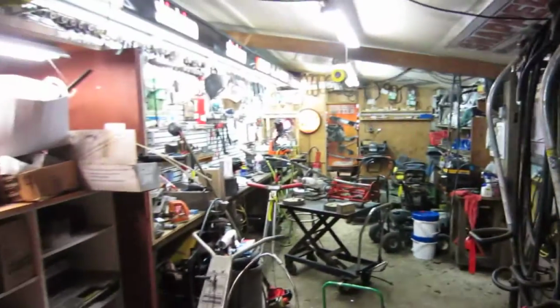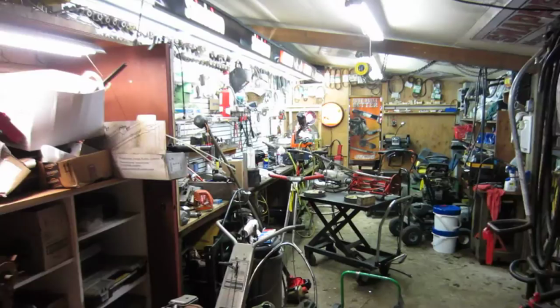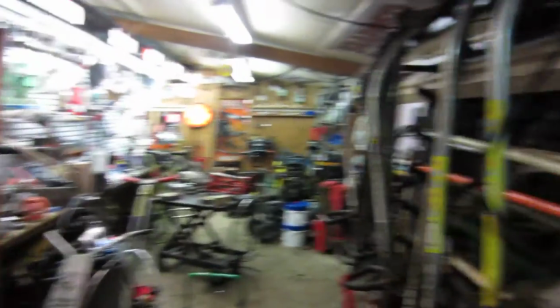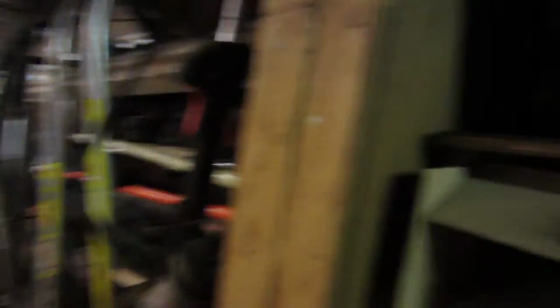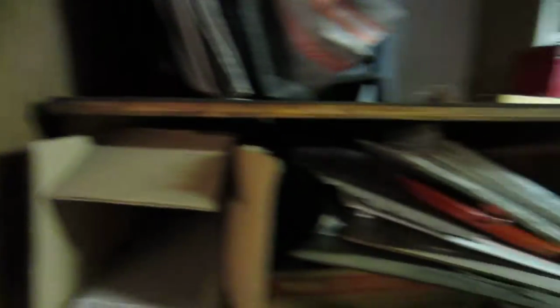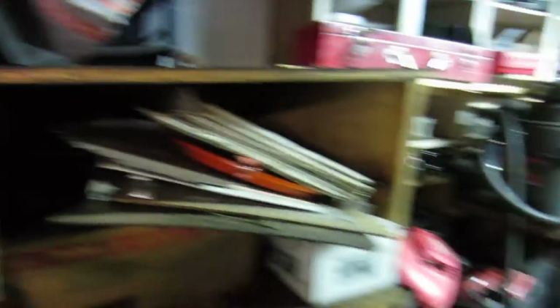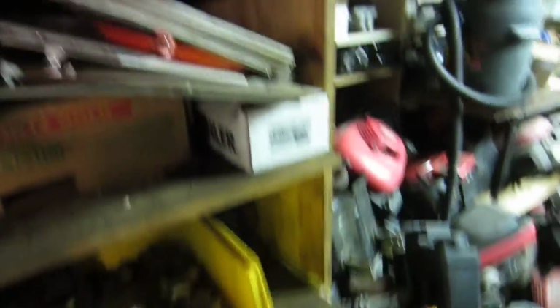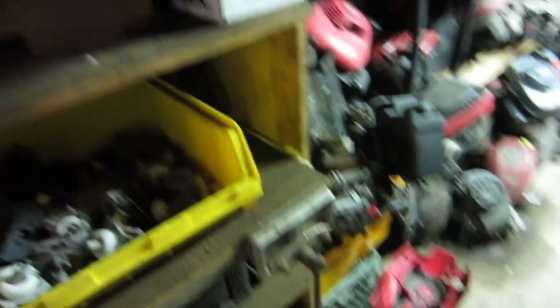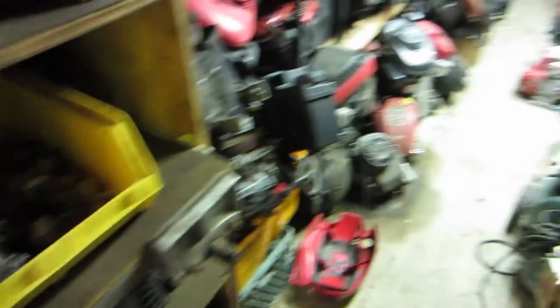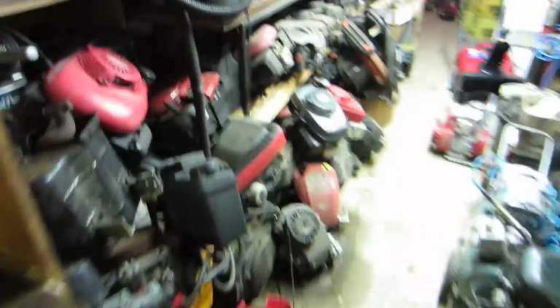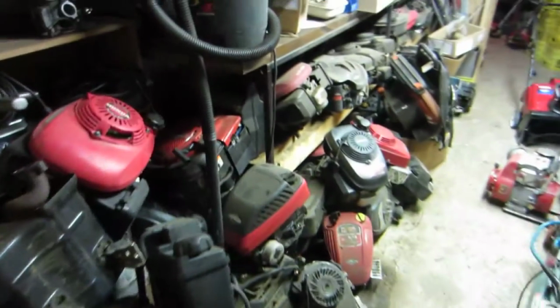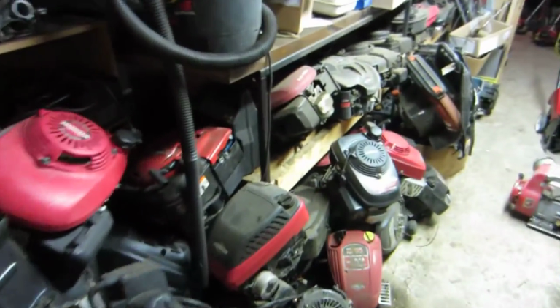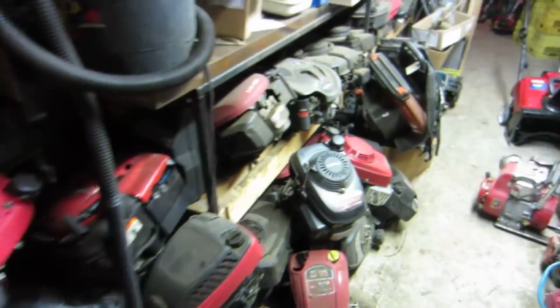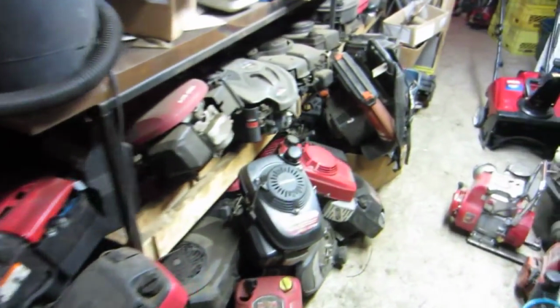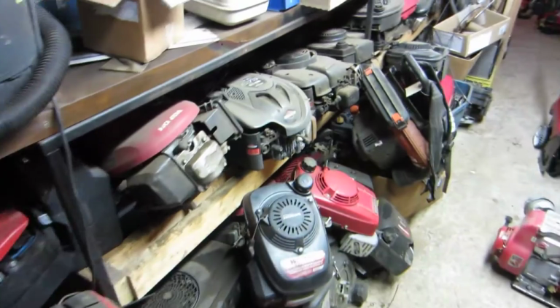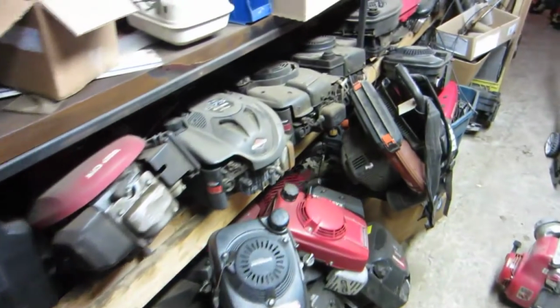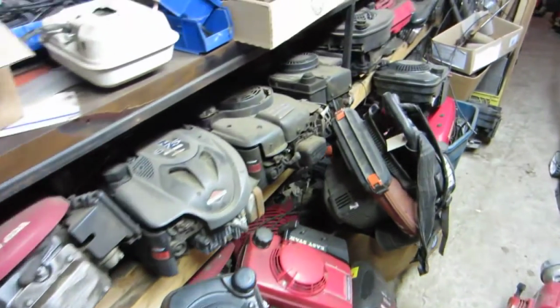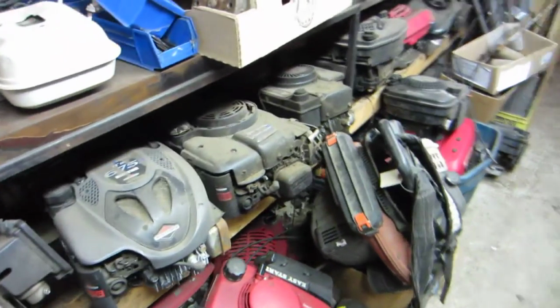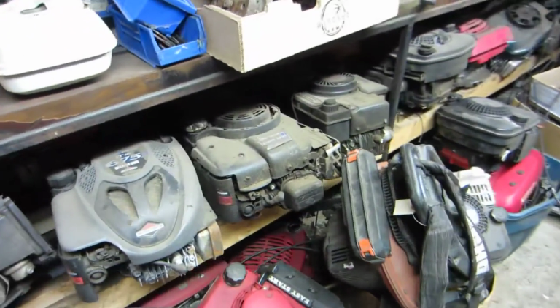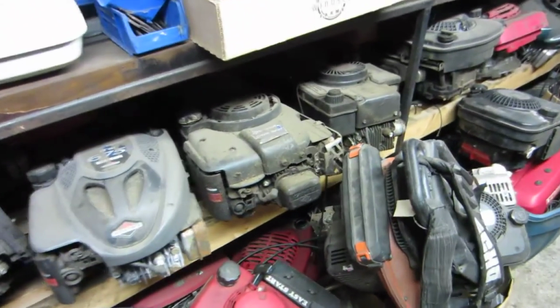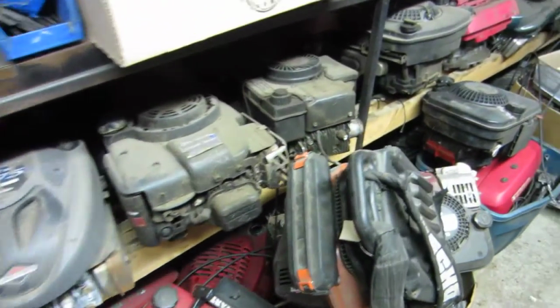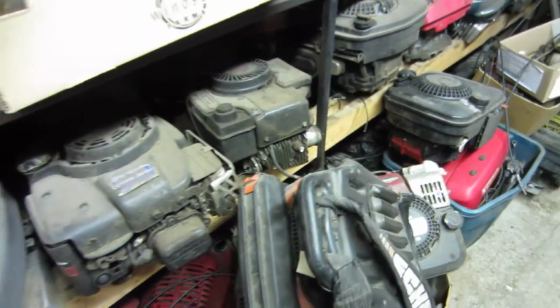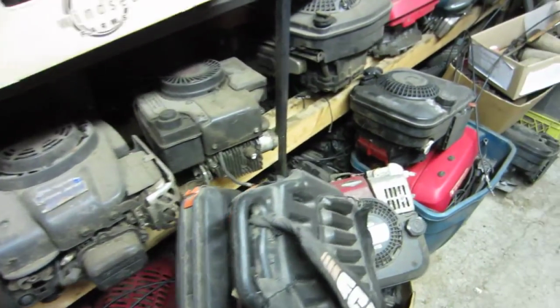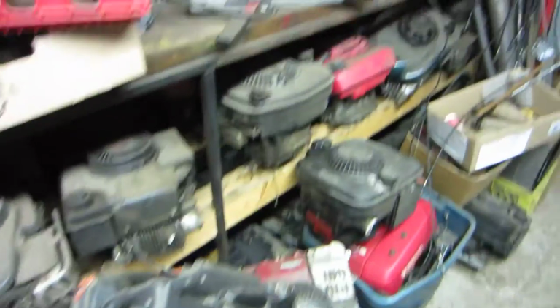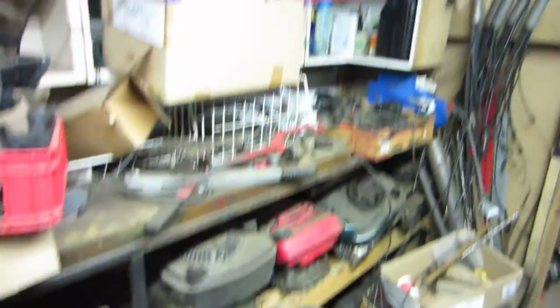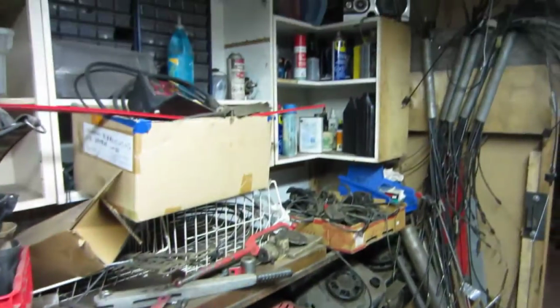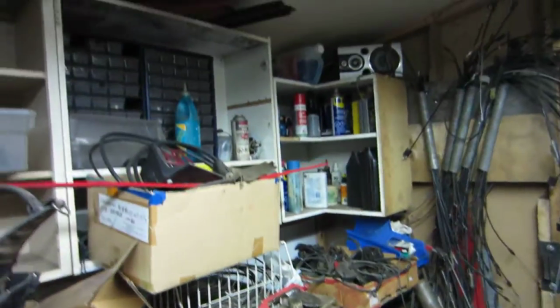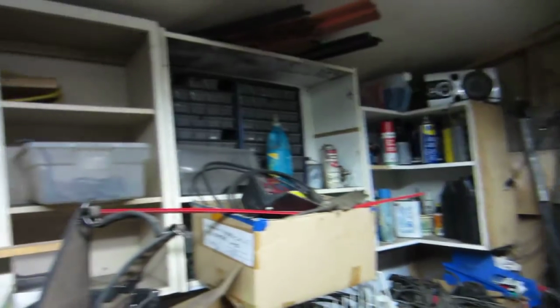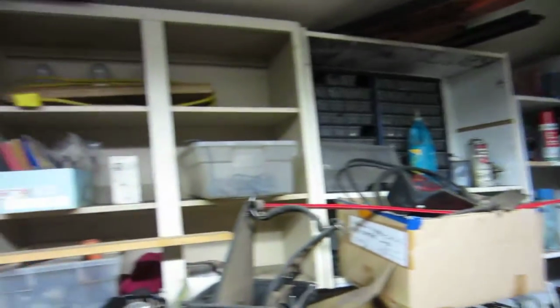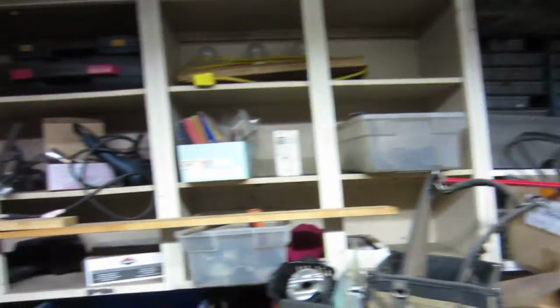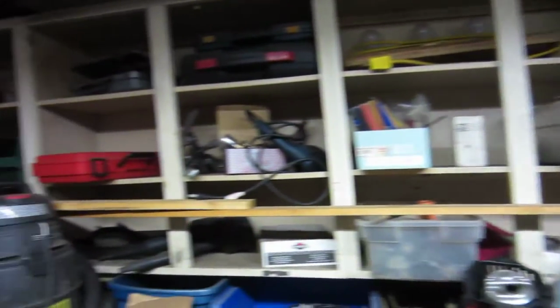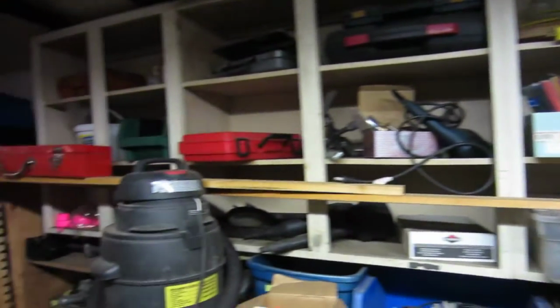And then this here is just storage junk. Here's a bunch of spare engines I've got for parts — carburetors, recoils, flywheels, things like that. More kind of junk stored up there.